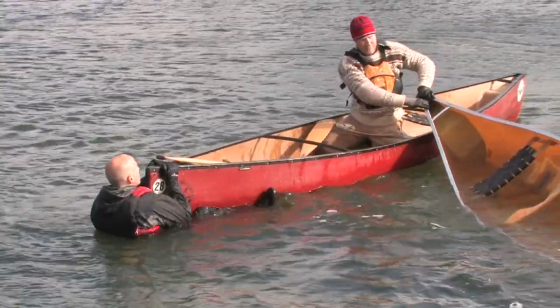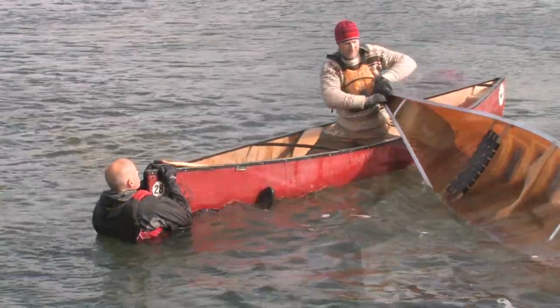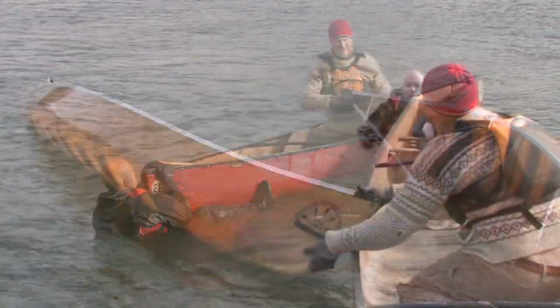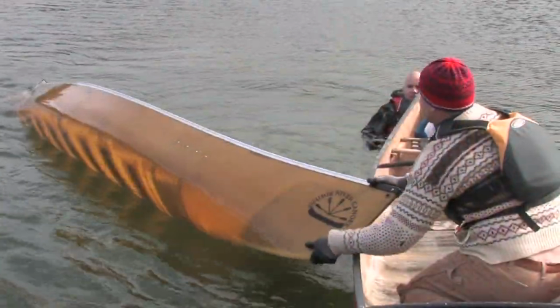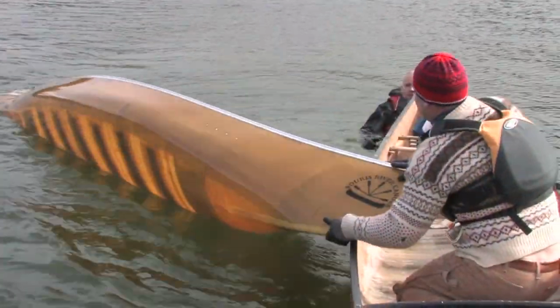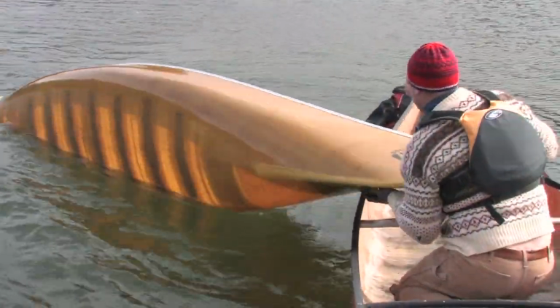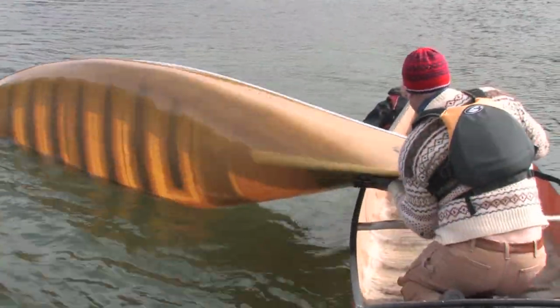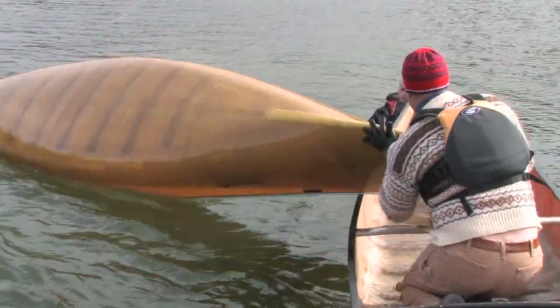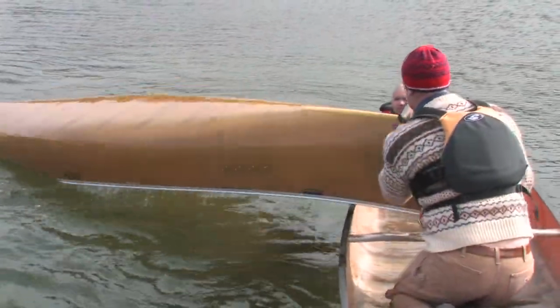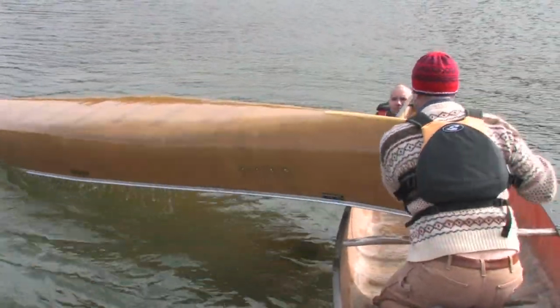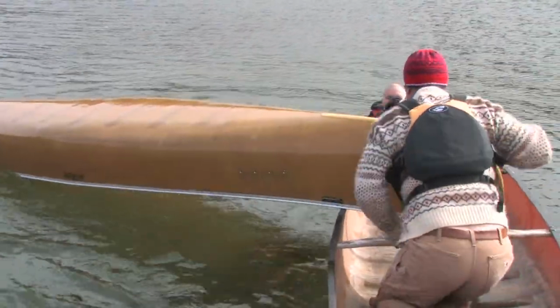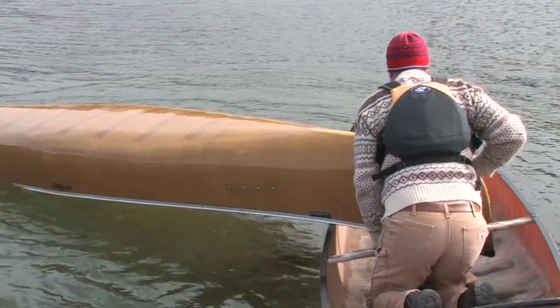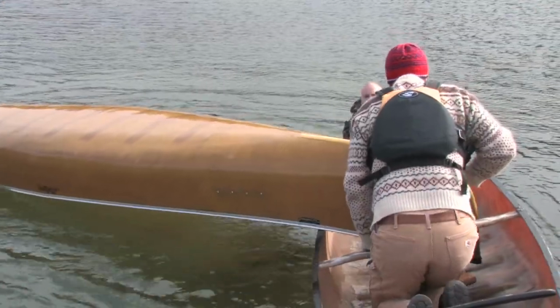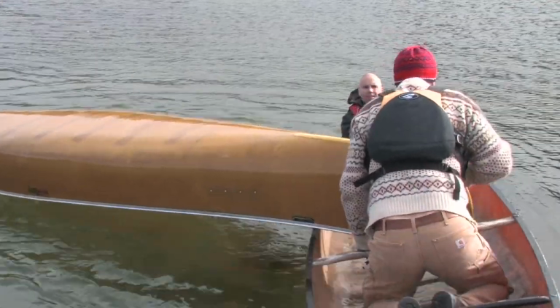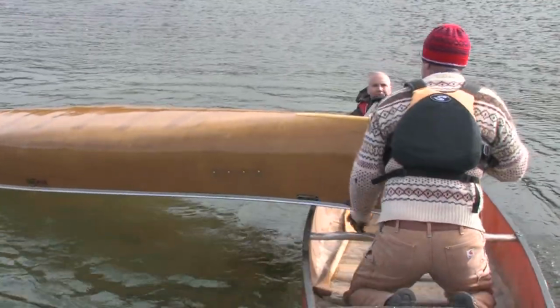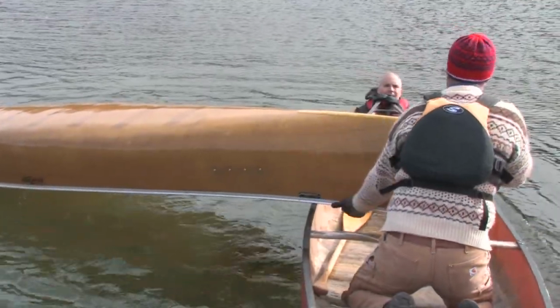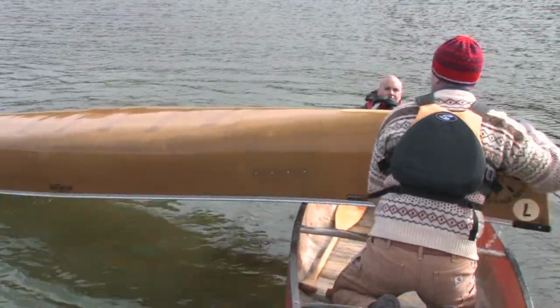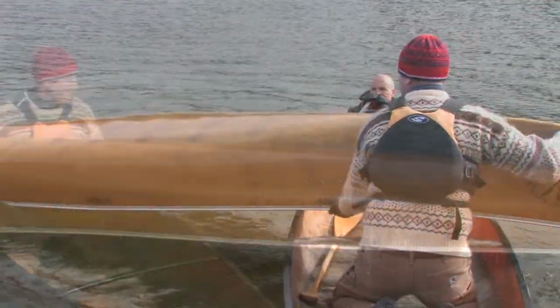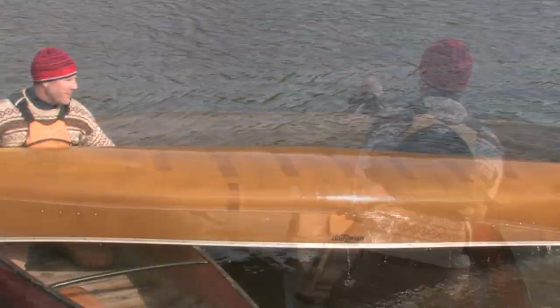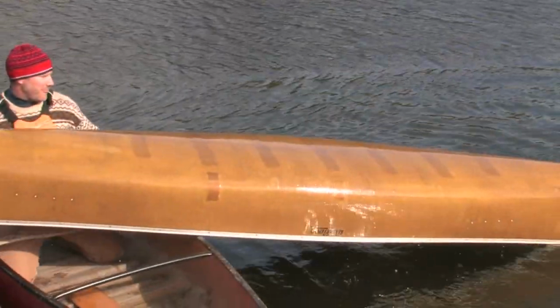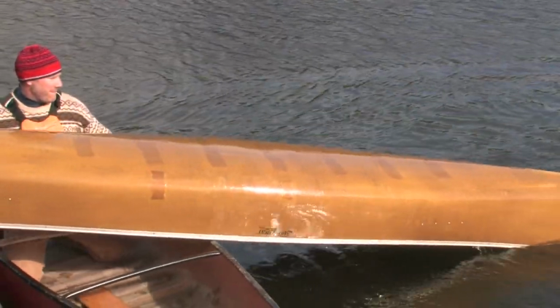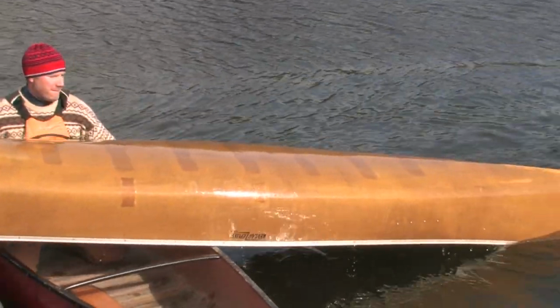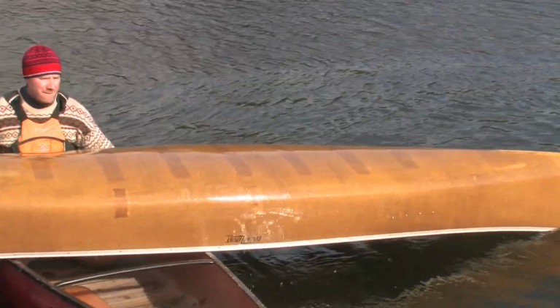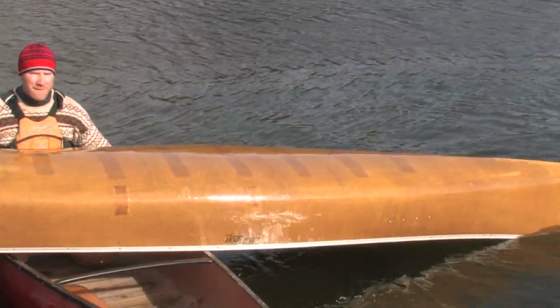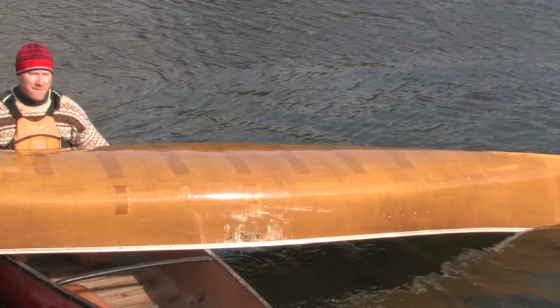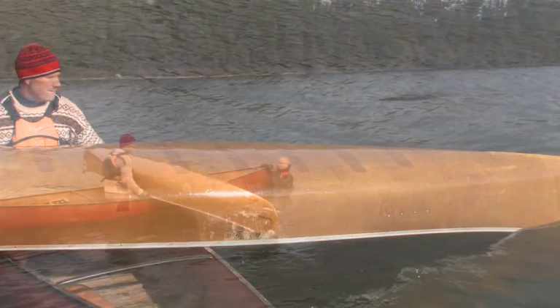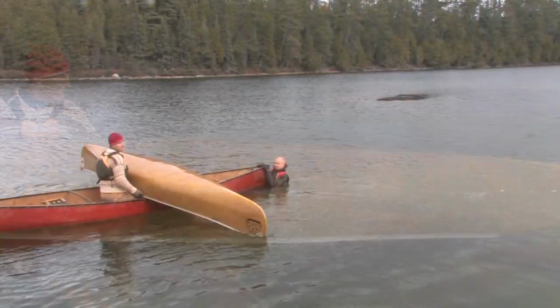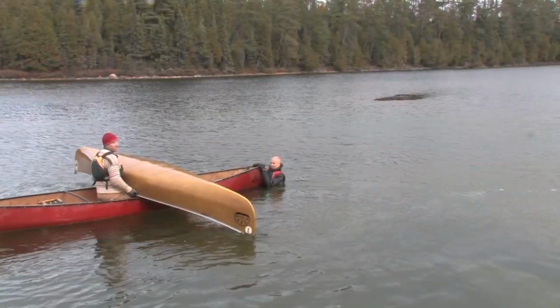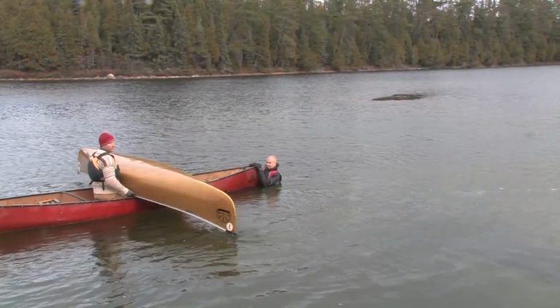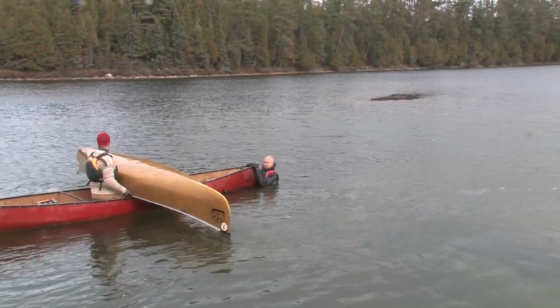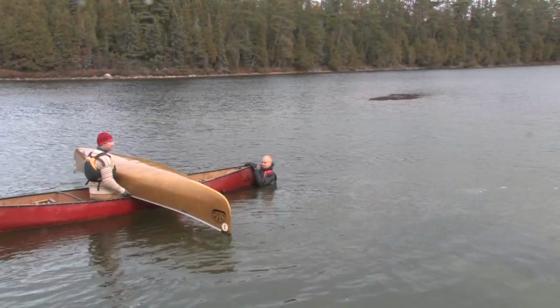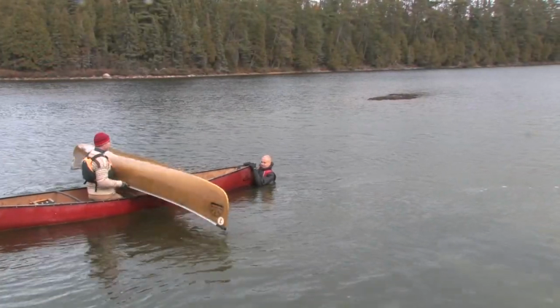The rescuers should be on their knees to lower their center of gravity. Grab and lift one end of the capsized canoe slowly up over the gunnels of the rescuing canoe. Once all the water has drained from the boat, flip the canoe upright and slide it back into the water.